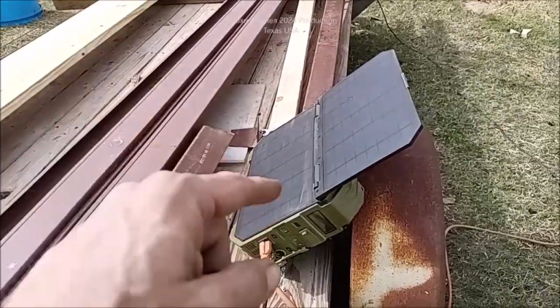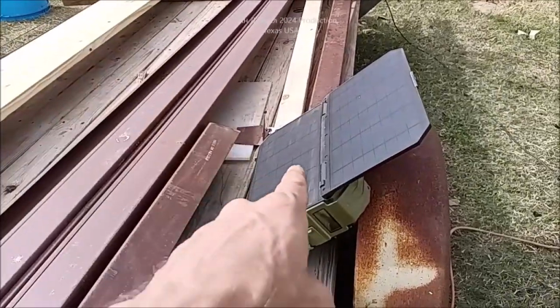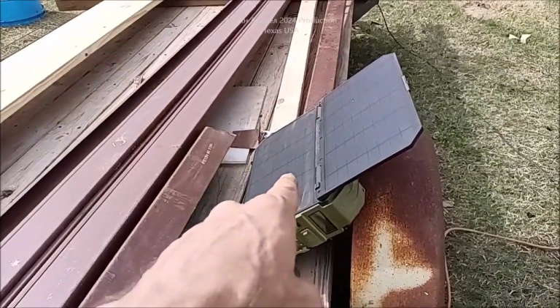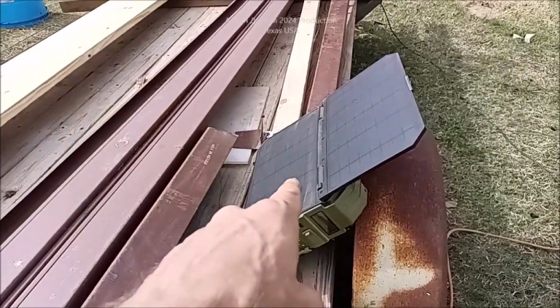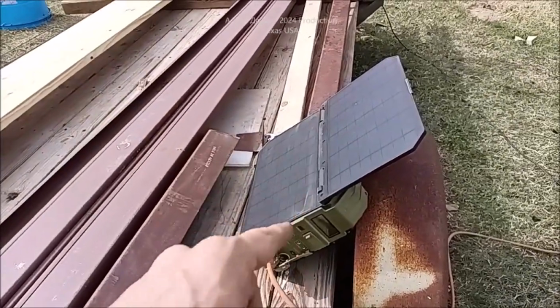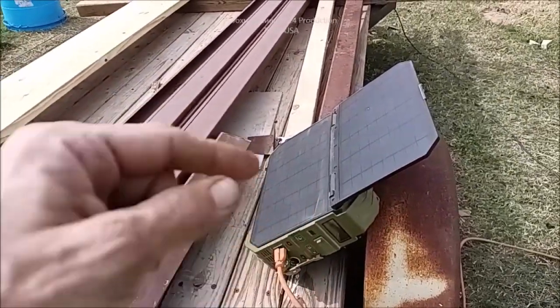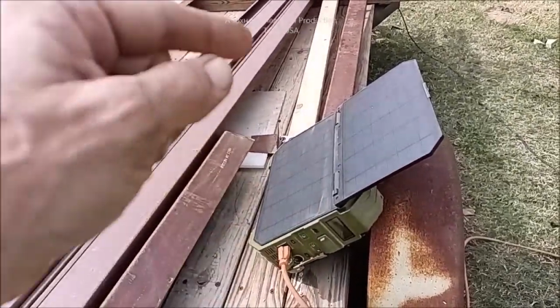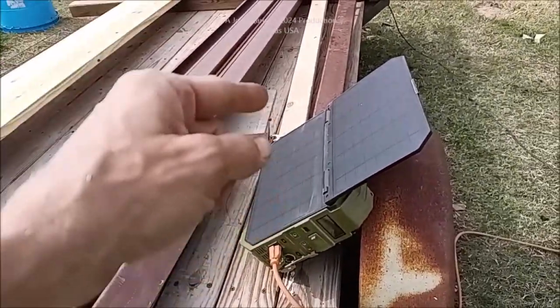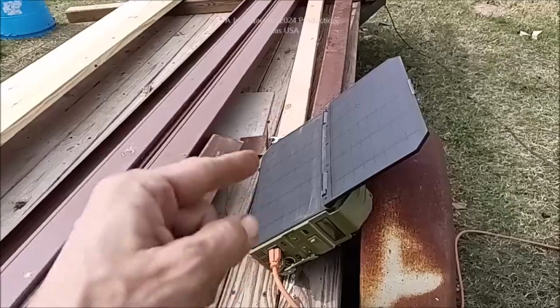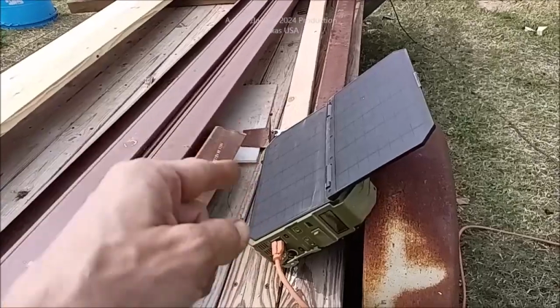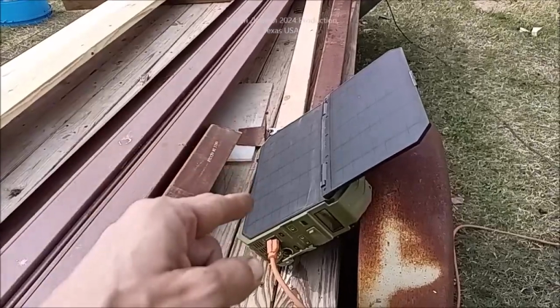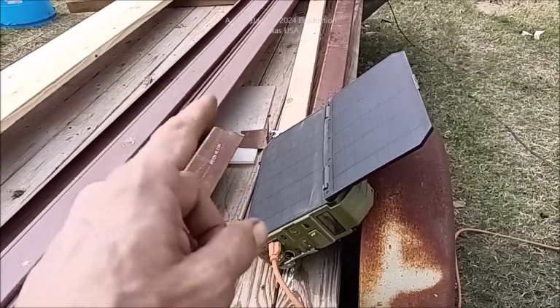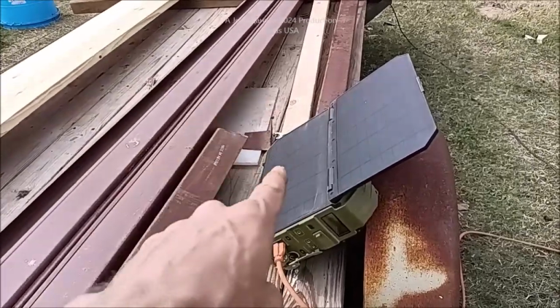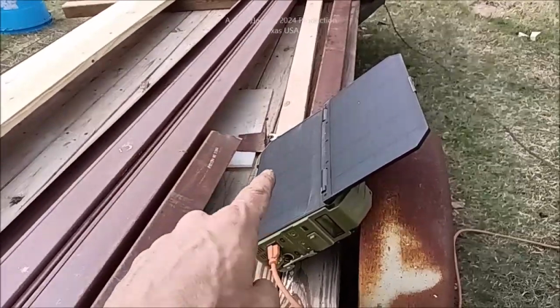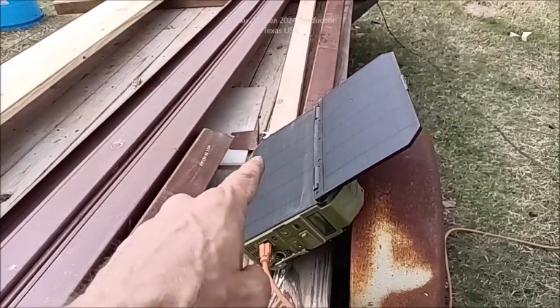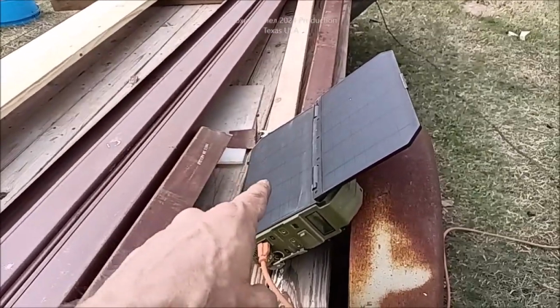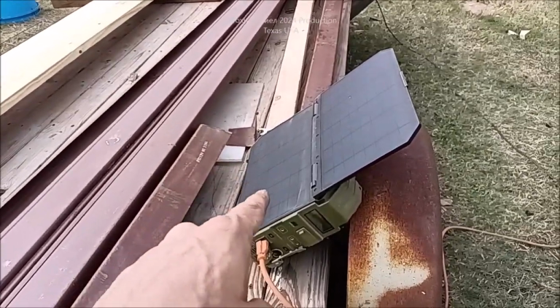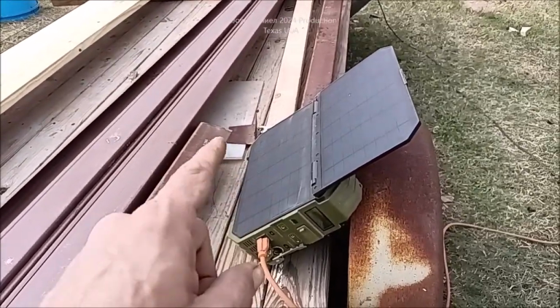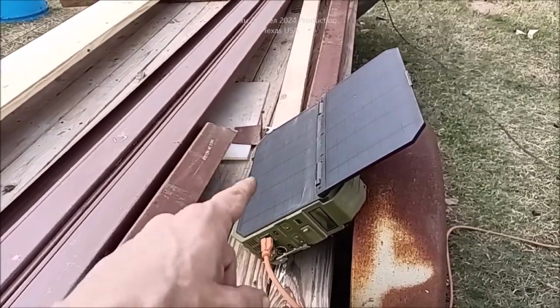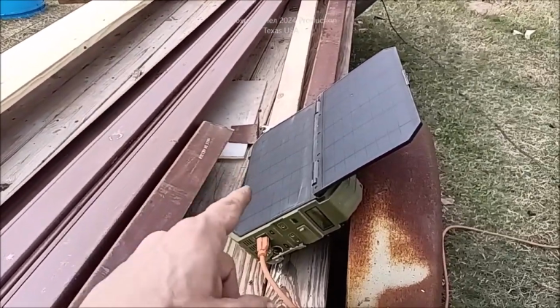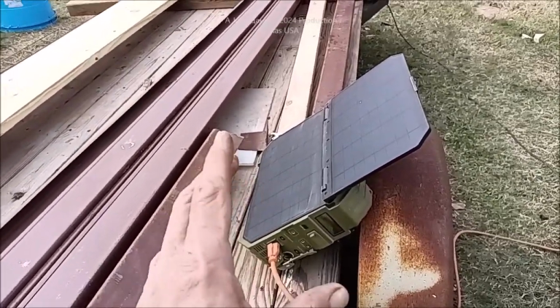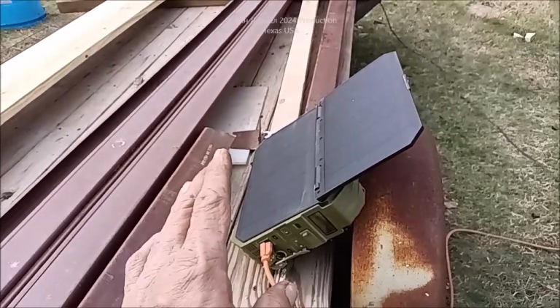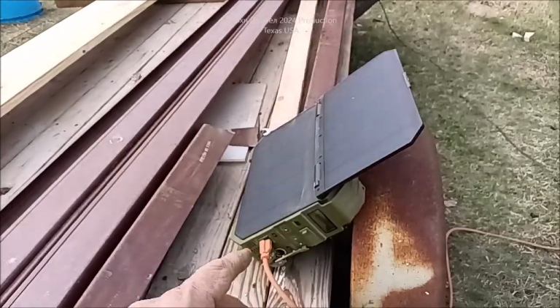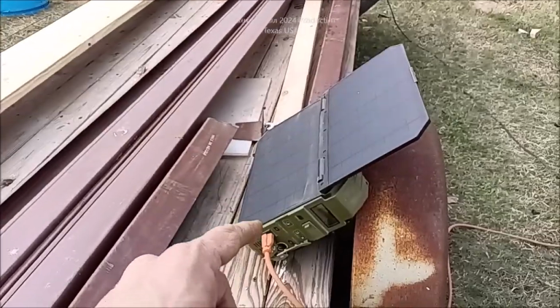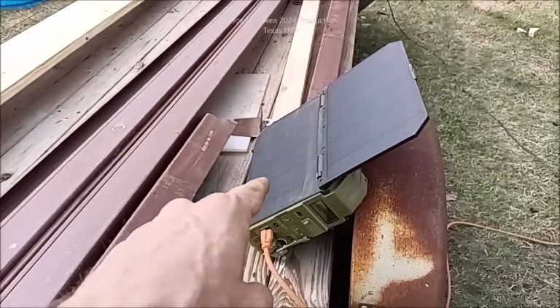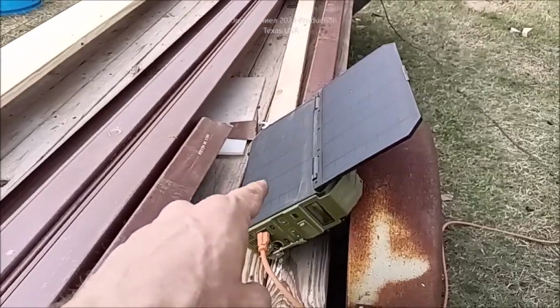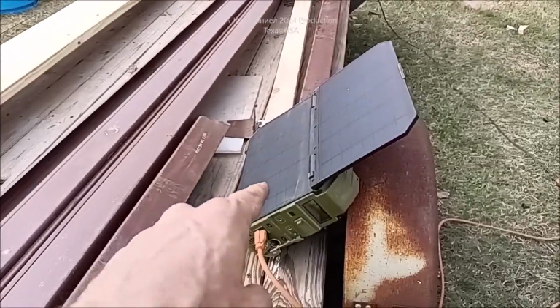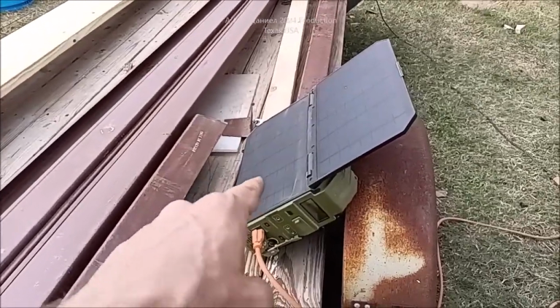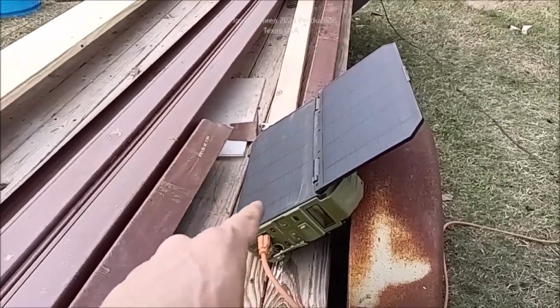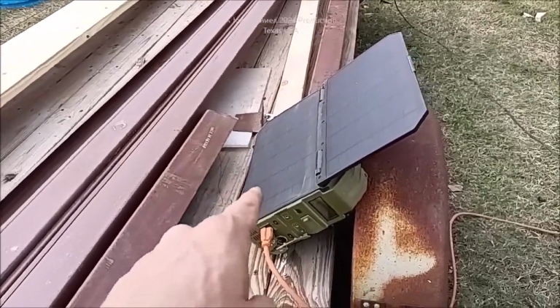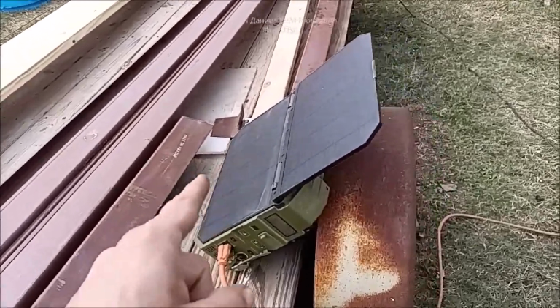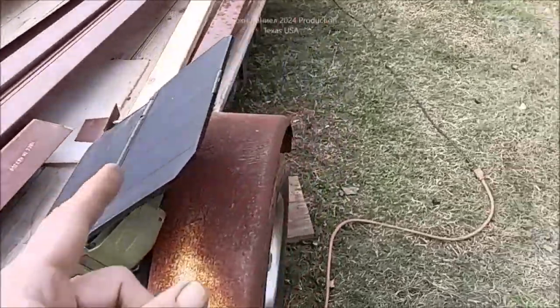Look below the video, I'll put a link to these. This has outdone itself - it will run a small air conditioner, not for a long time since it doesn't have a huge battery in it, but you talk about handy.